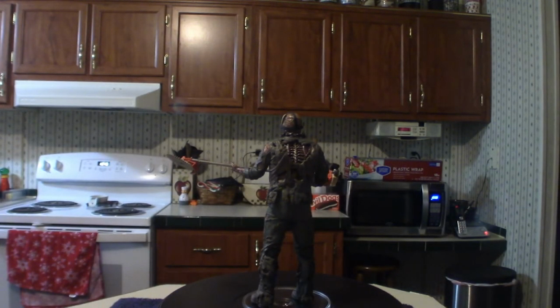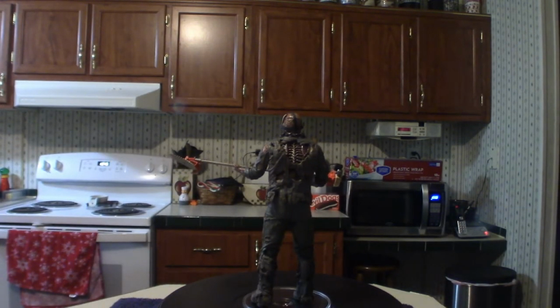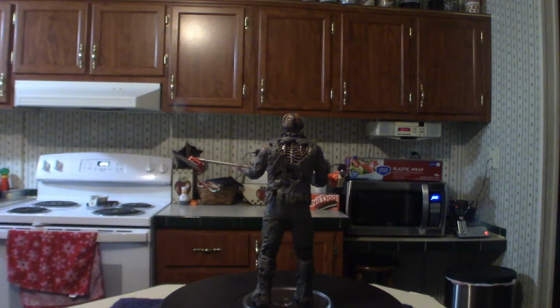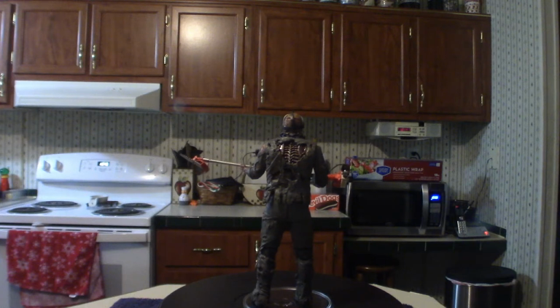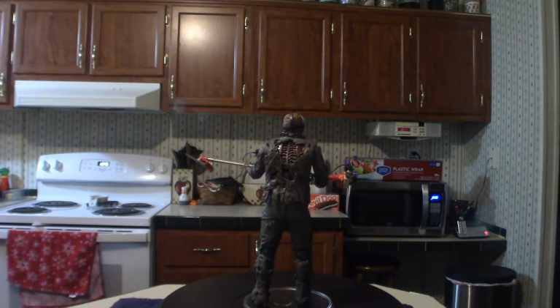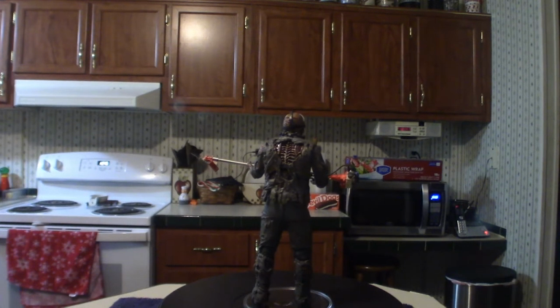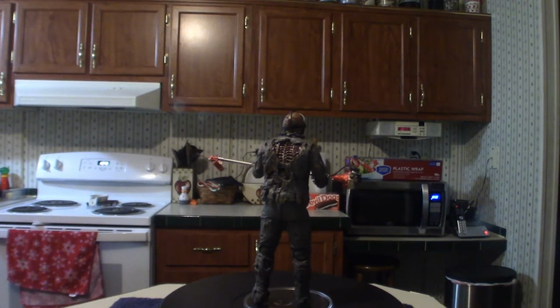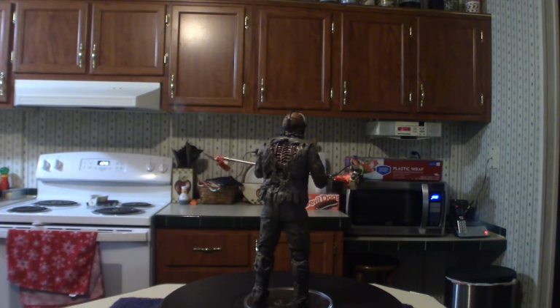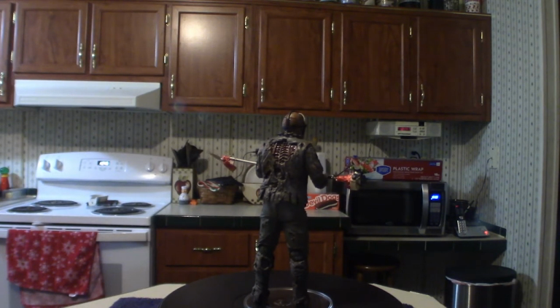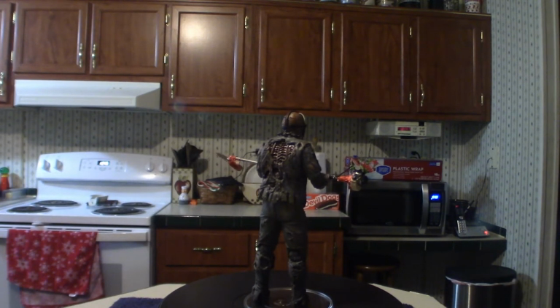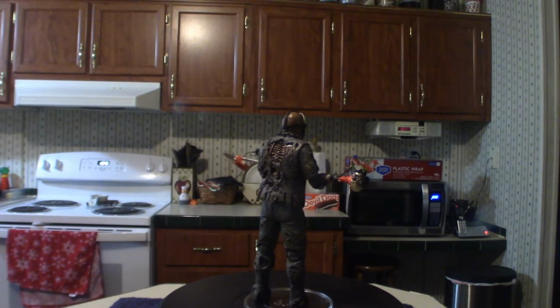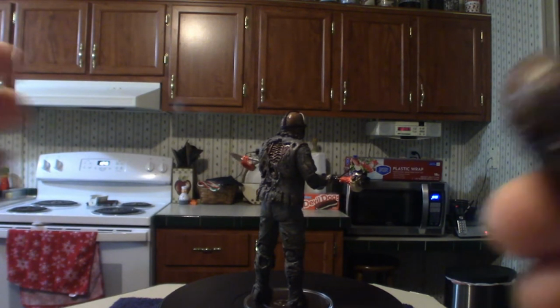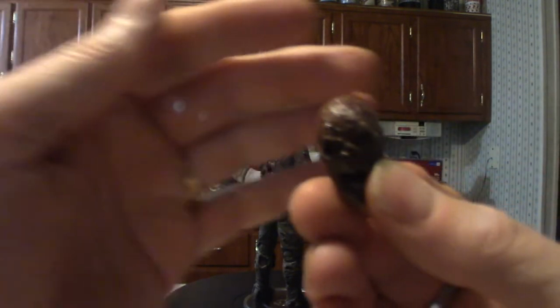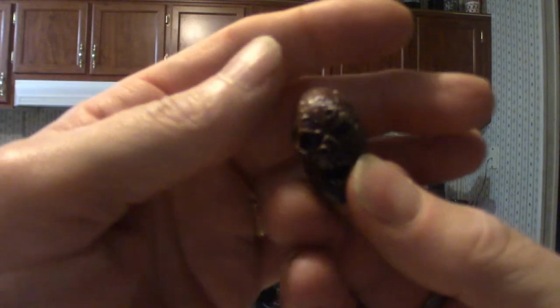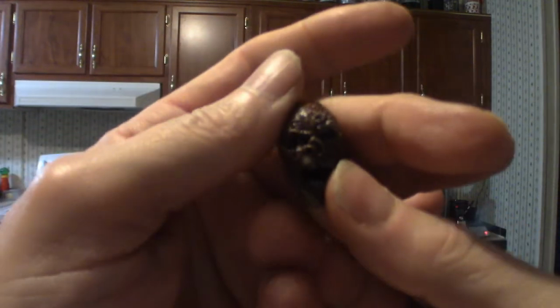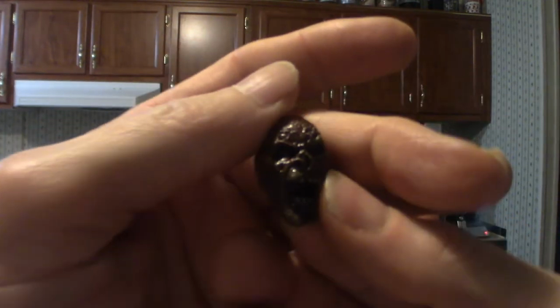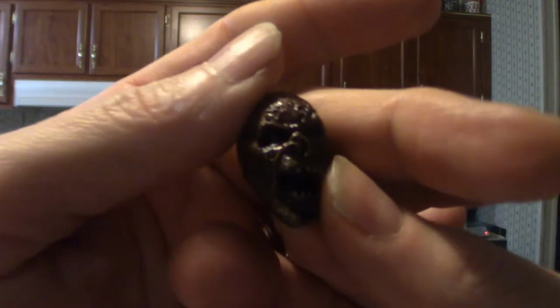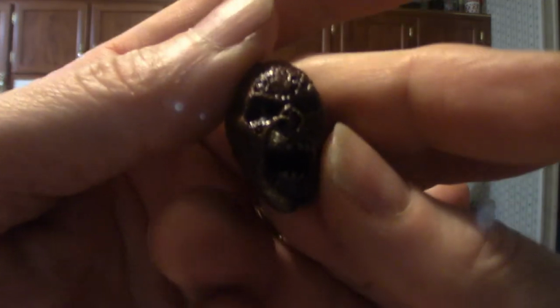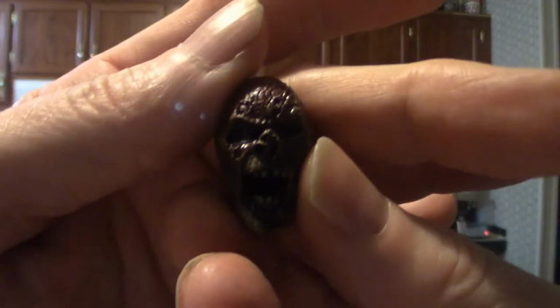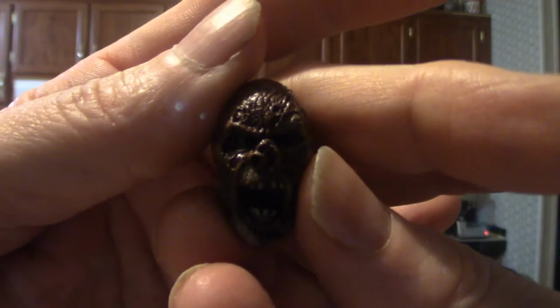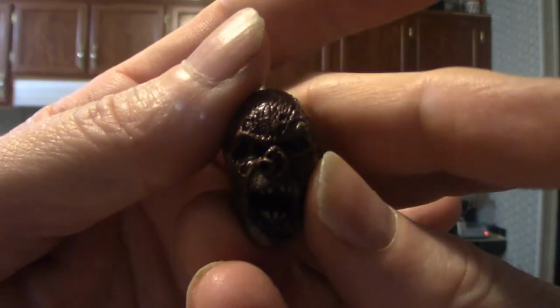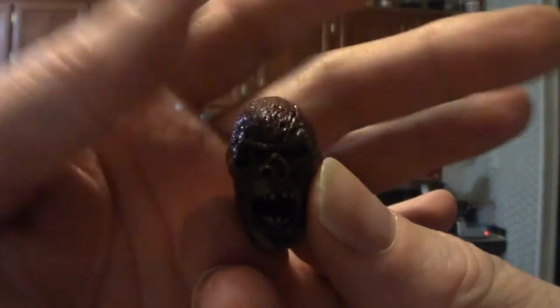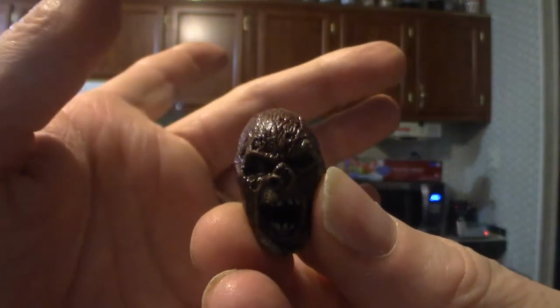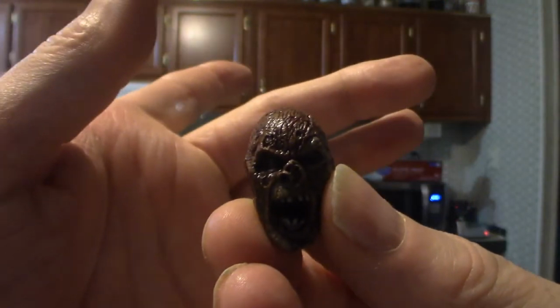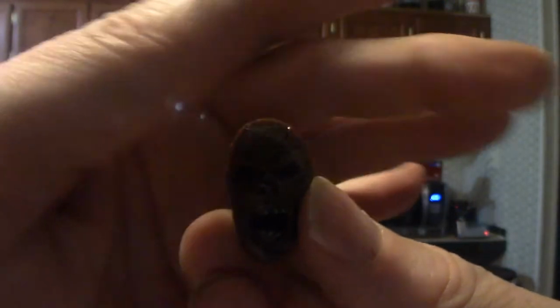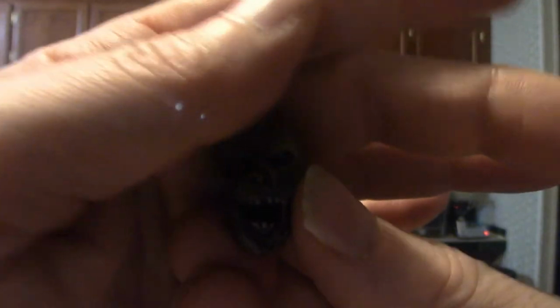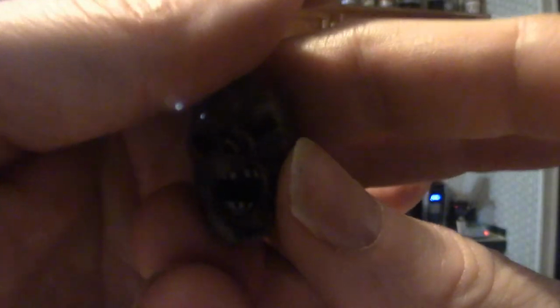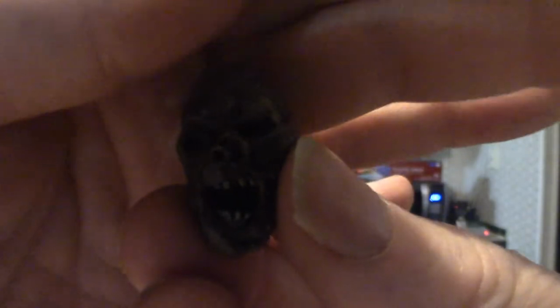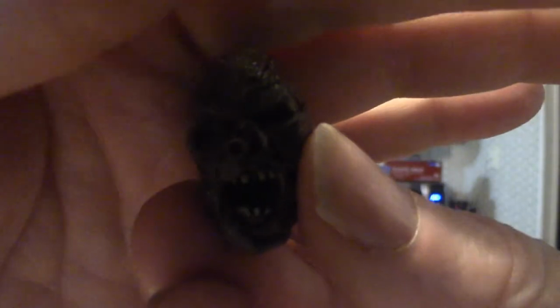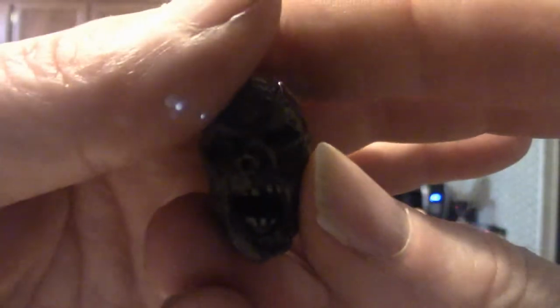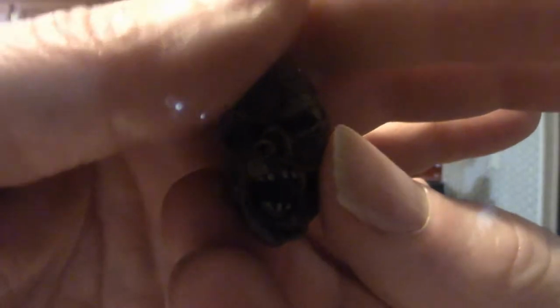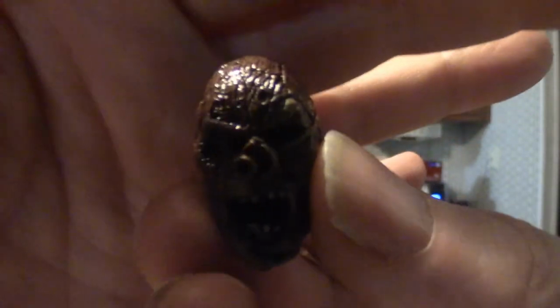It also comes with a different head — this one is not as deformed as the other one, which you'll see in a second.